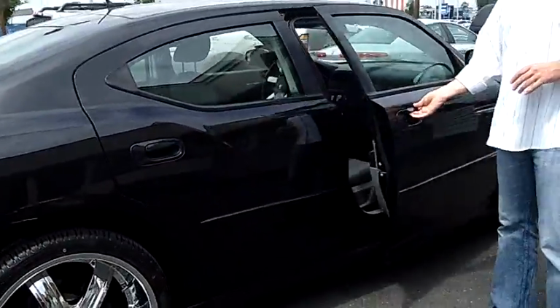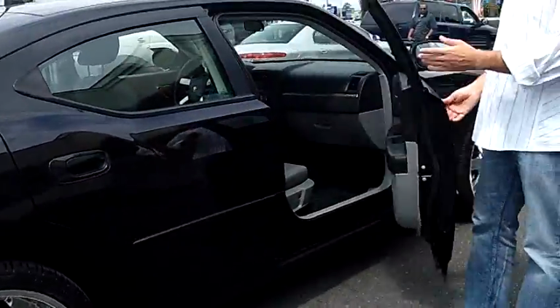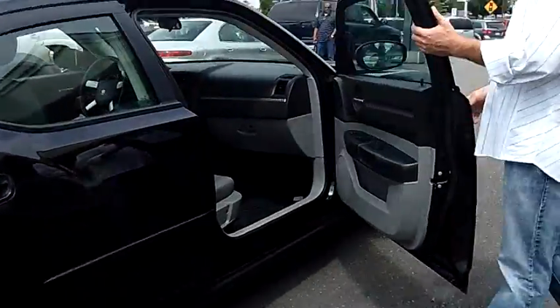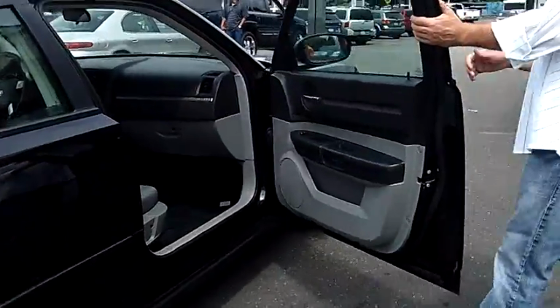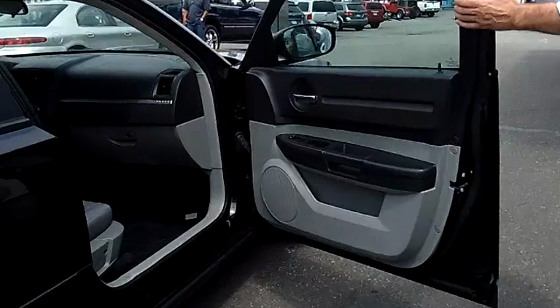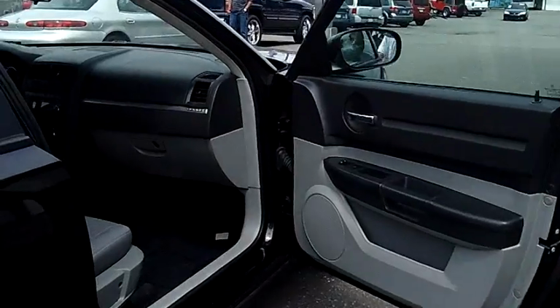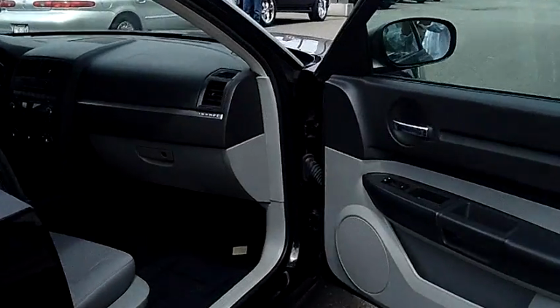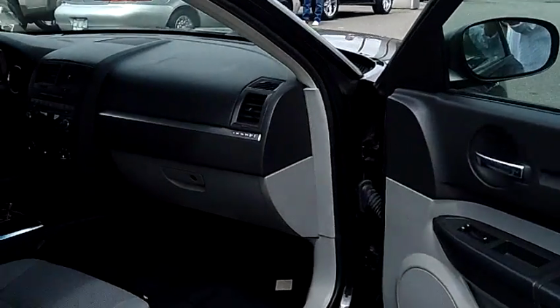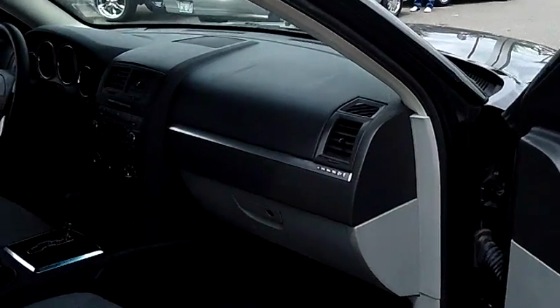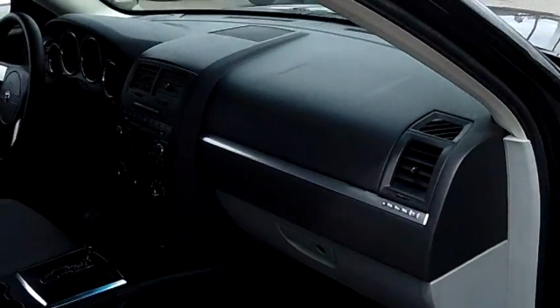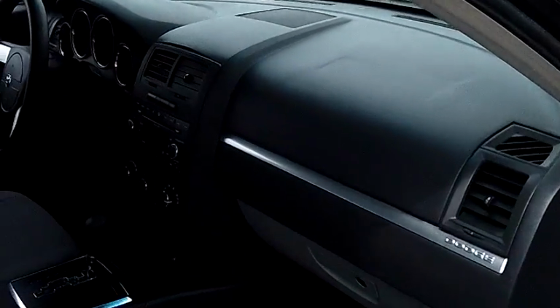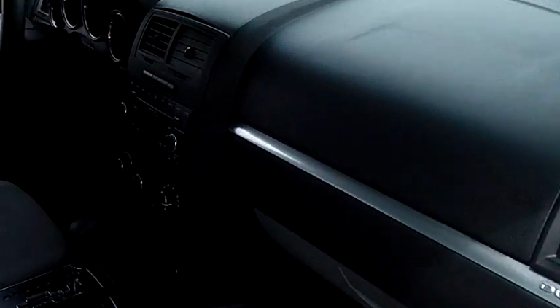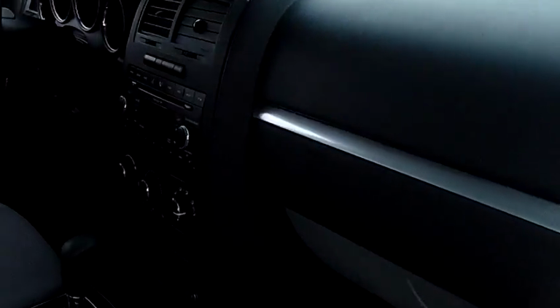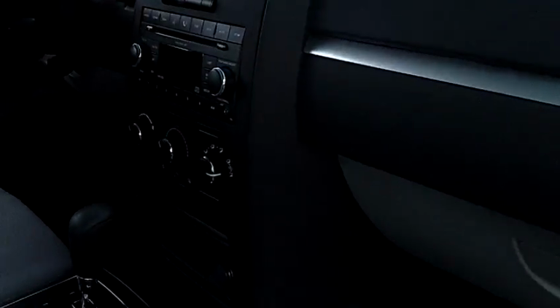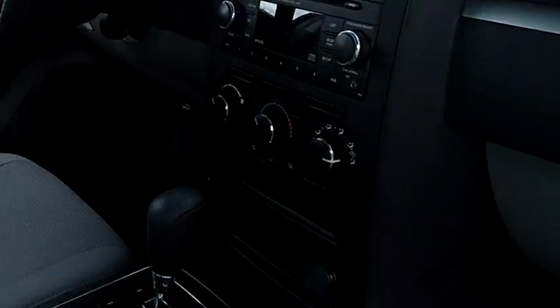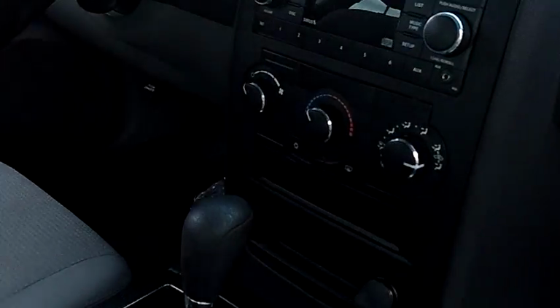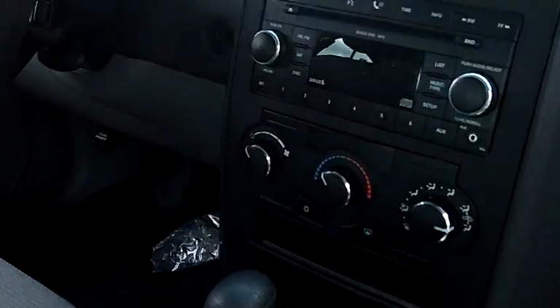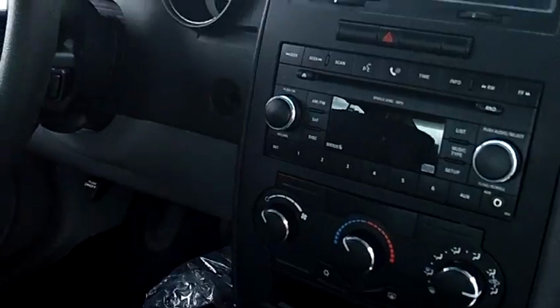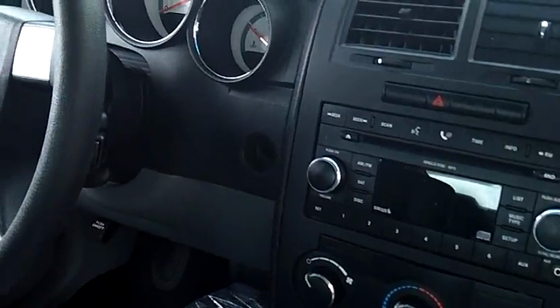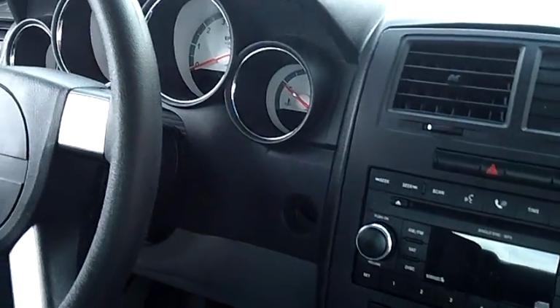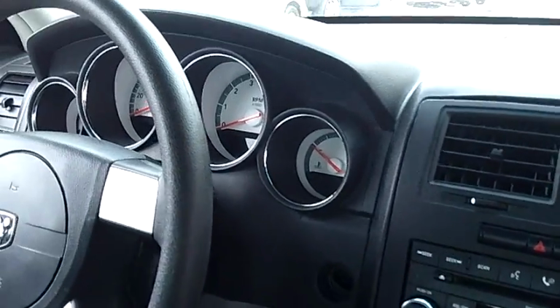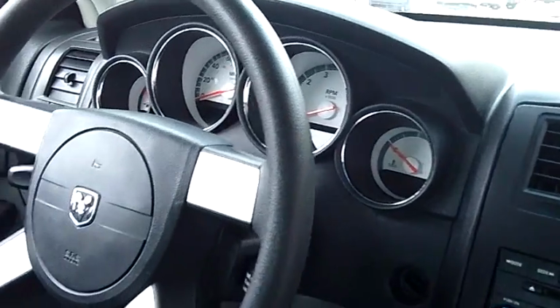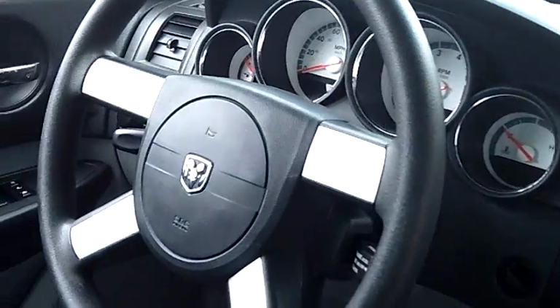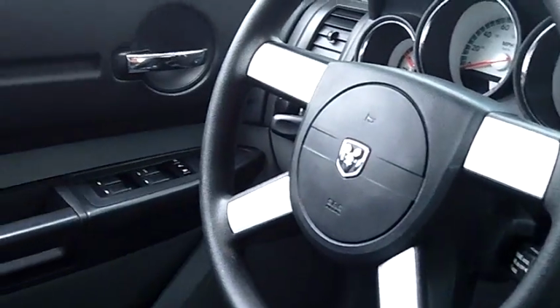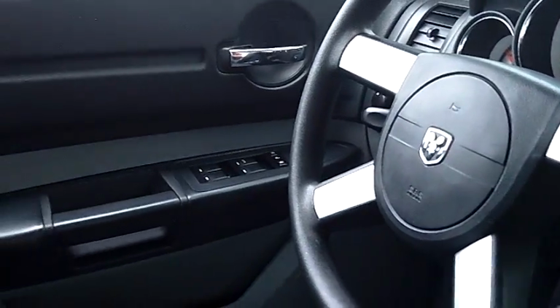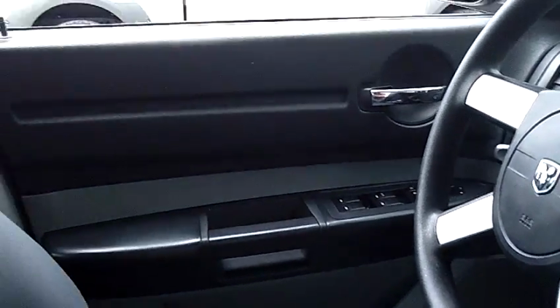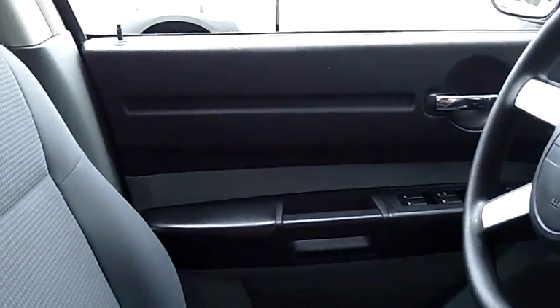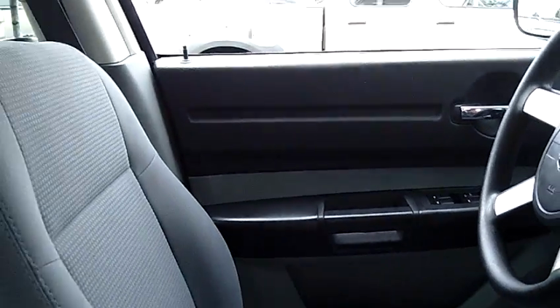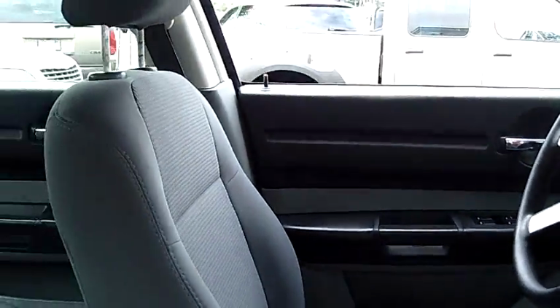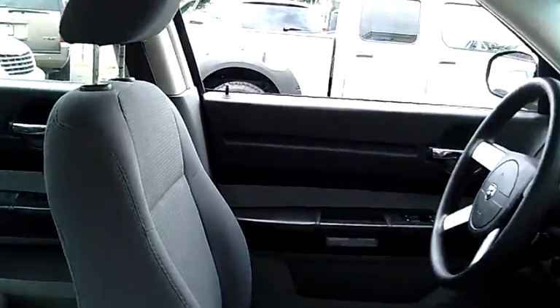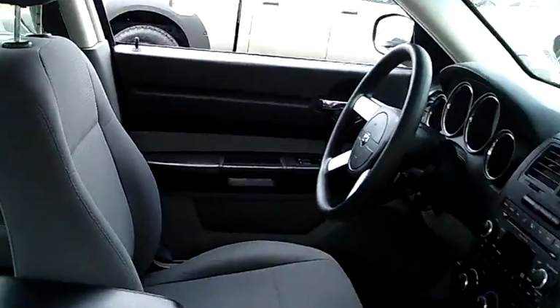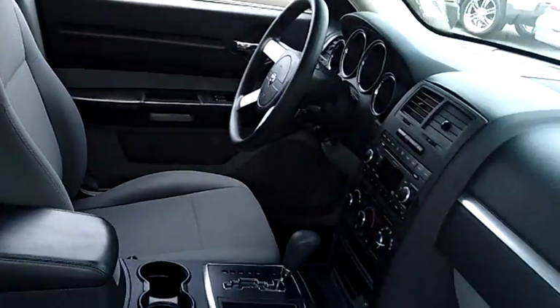Same holds true for the interior. Take a look inside here with me. Just take notice of the condition of the seats, the carpet, the dash, the headliner — everything is absolutely perfect. 6 disc in dash CD changer, MP3 player. This car is like brand new.